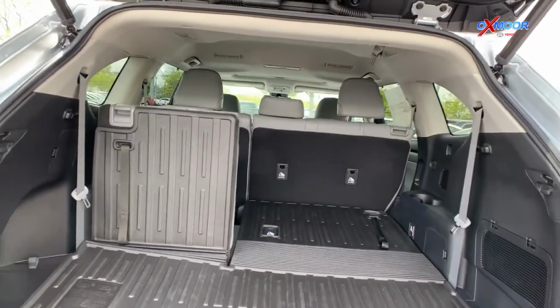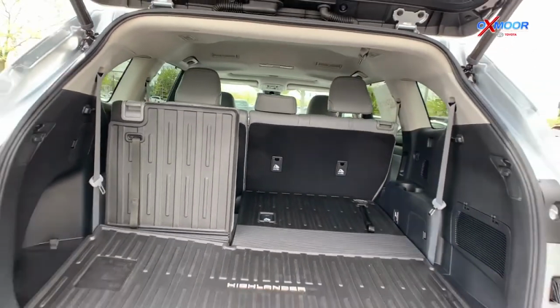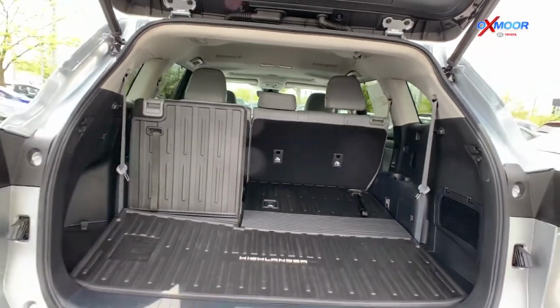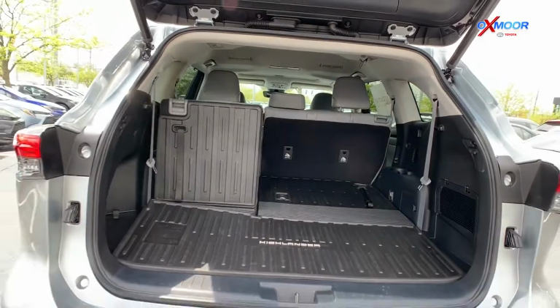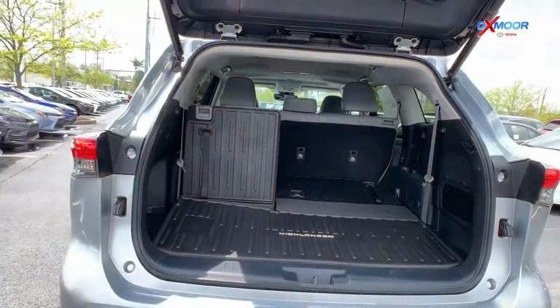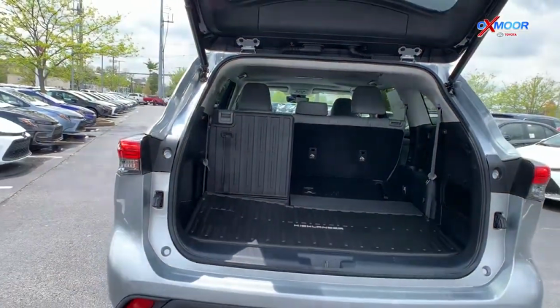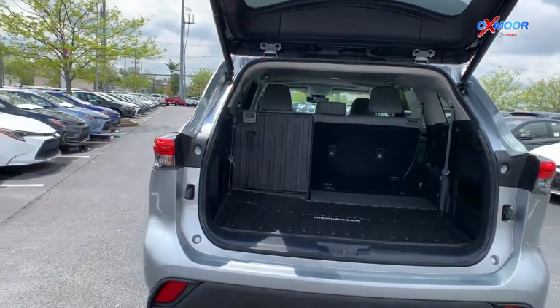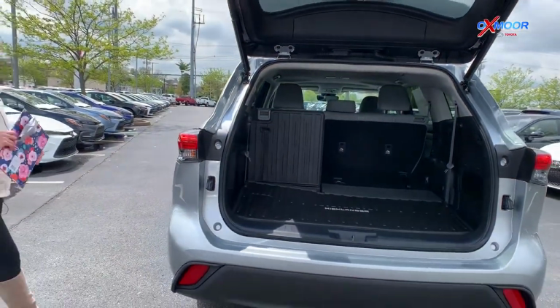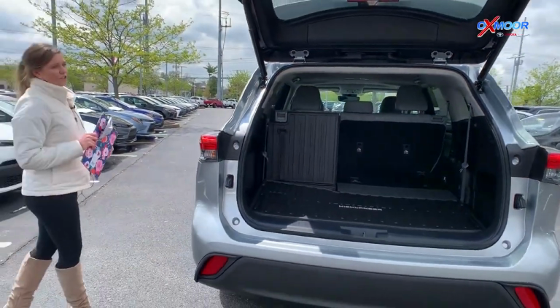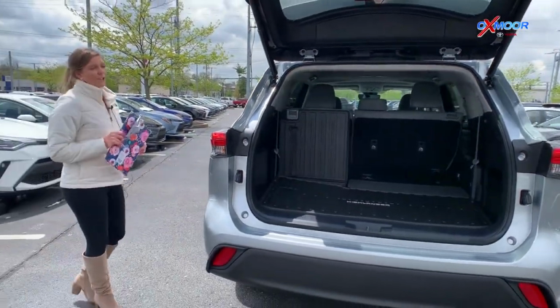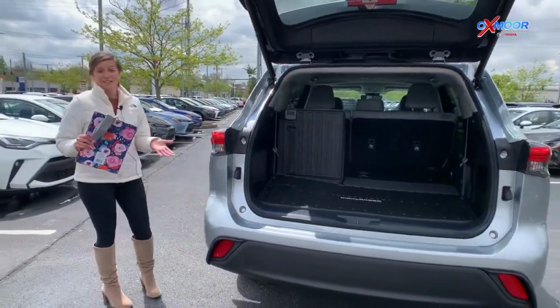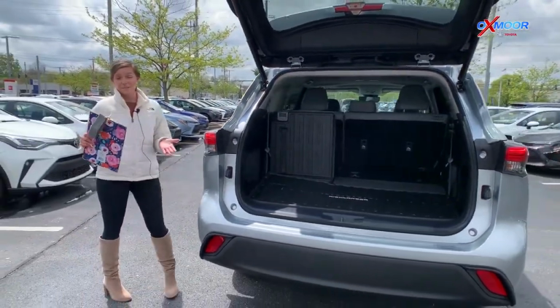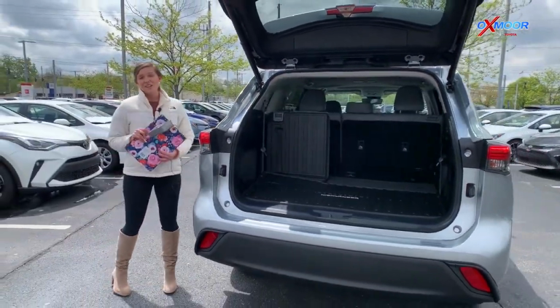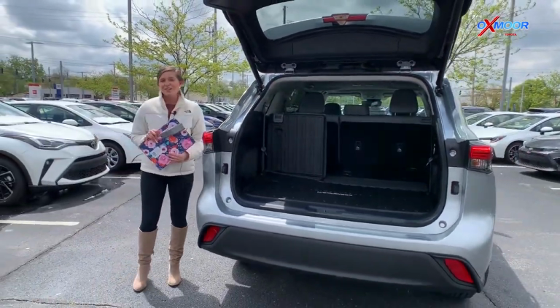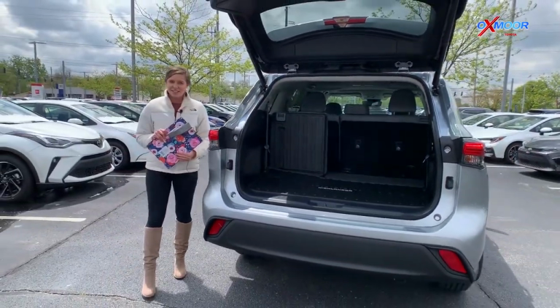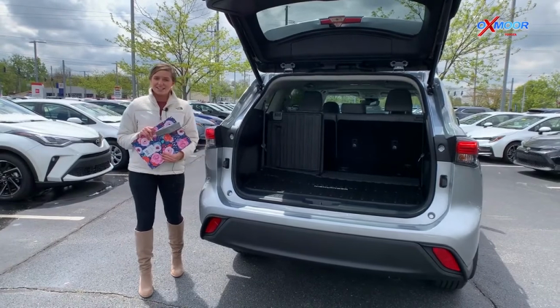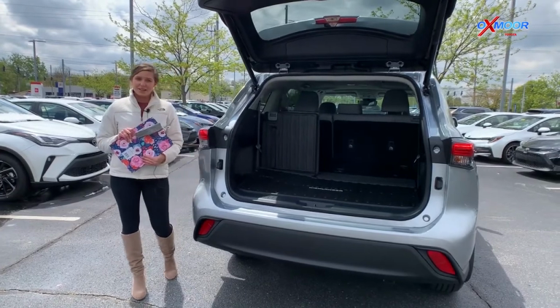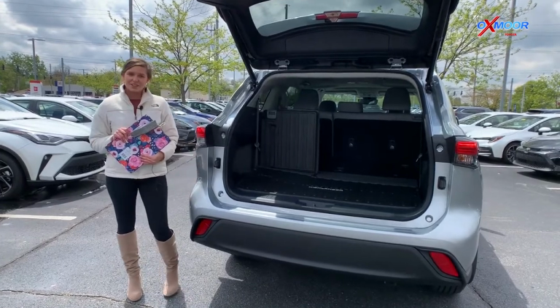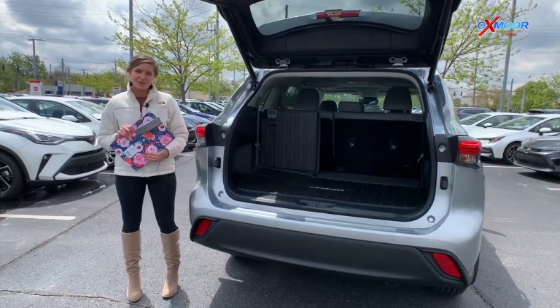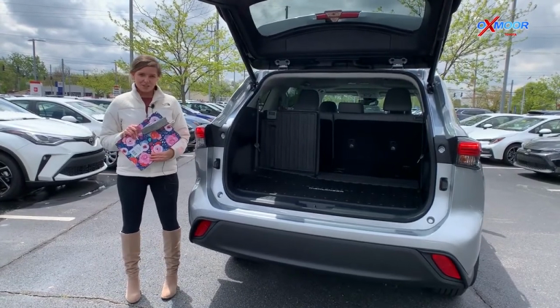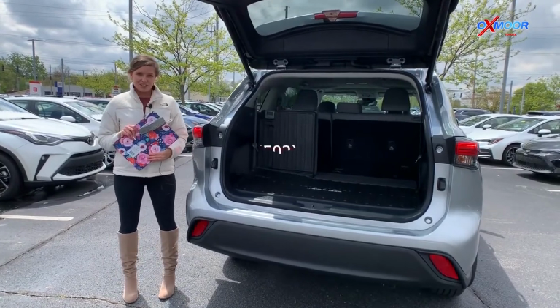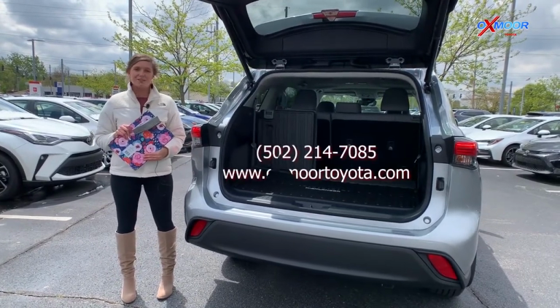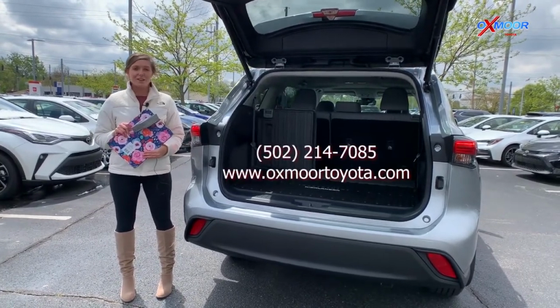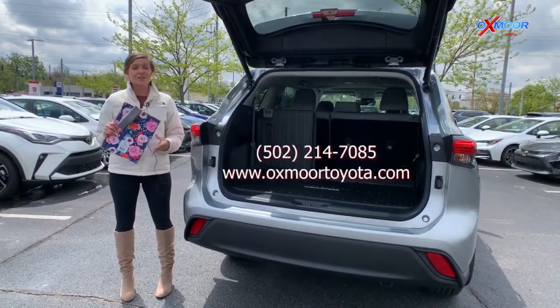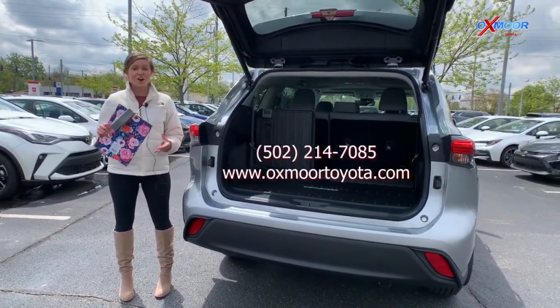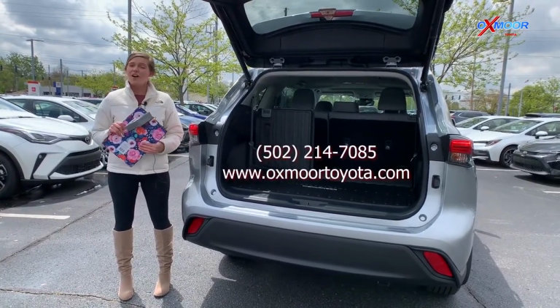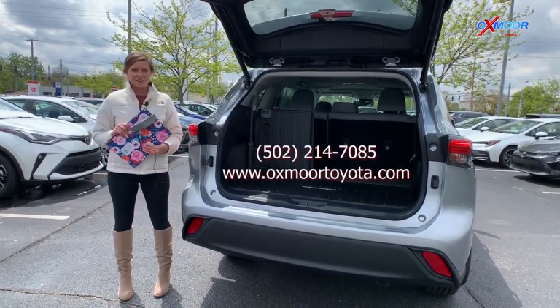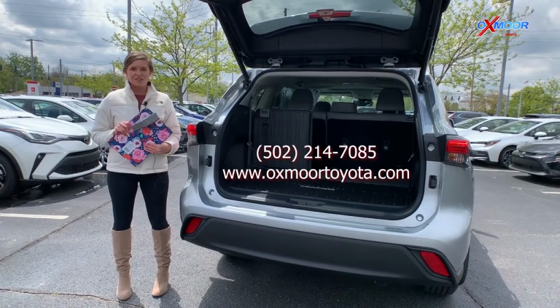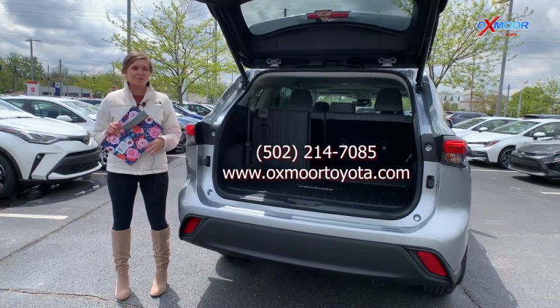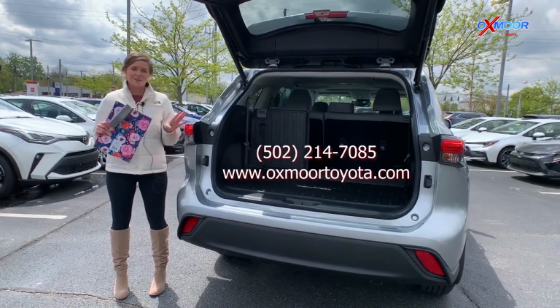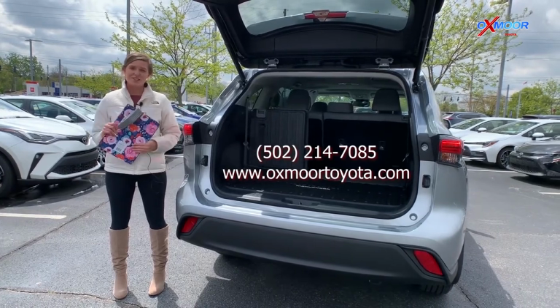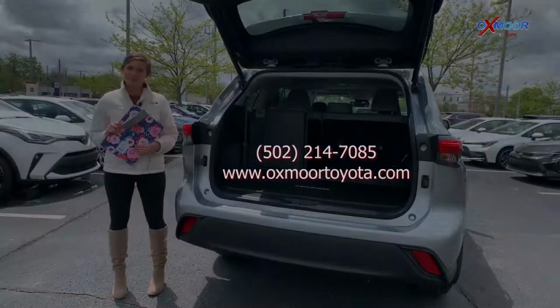This vehicle comes really well equipped with a ton of features to make your life easier. If you're interested in stopping out to take a look at this vehicle or have any questions, you can find us online or give us a call. All of that information is going to be right here on the page. Thanks so much.